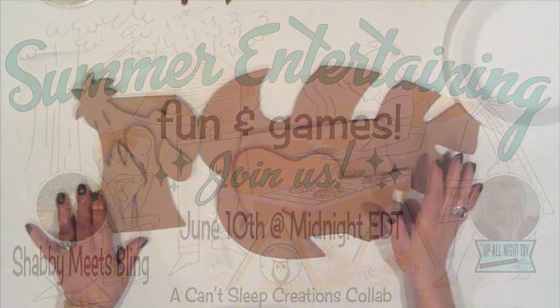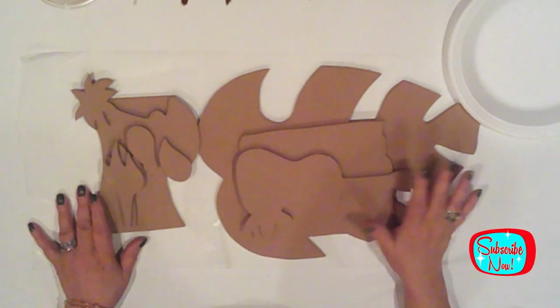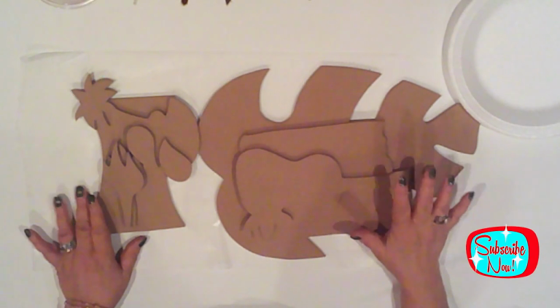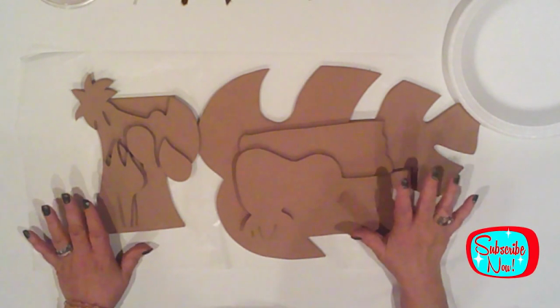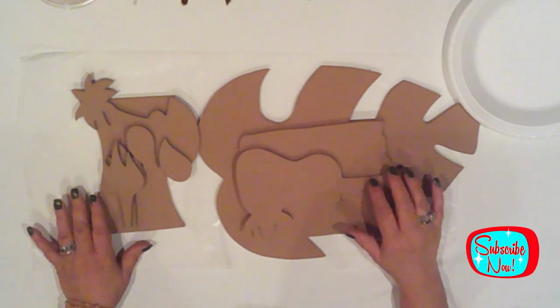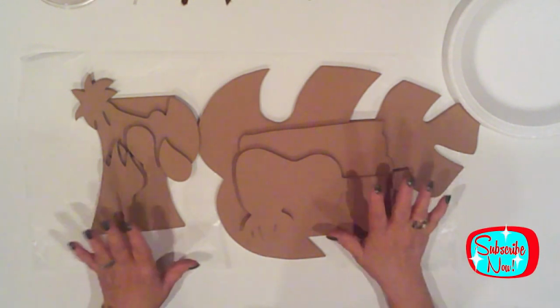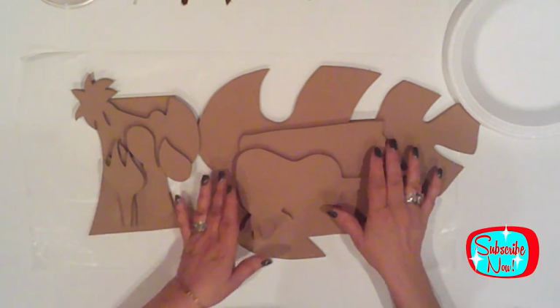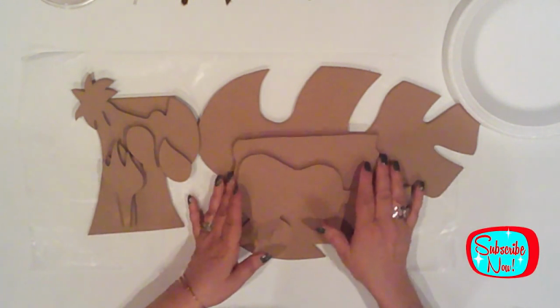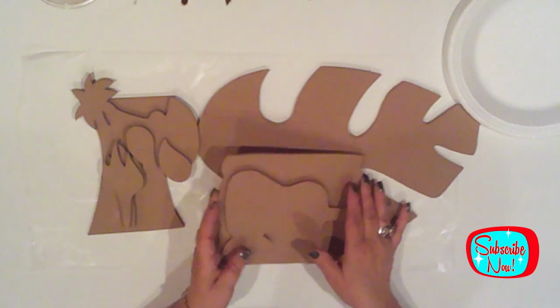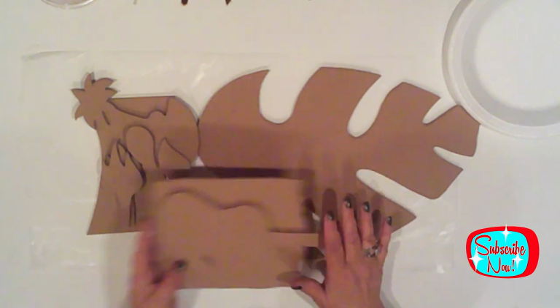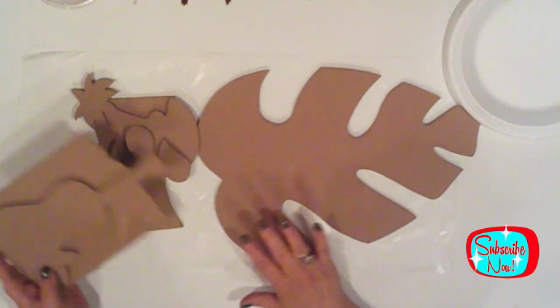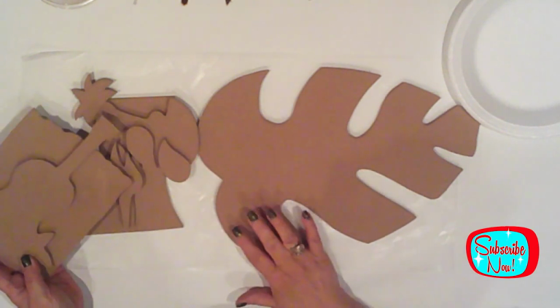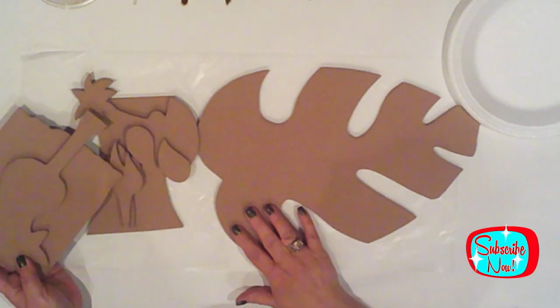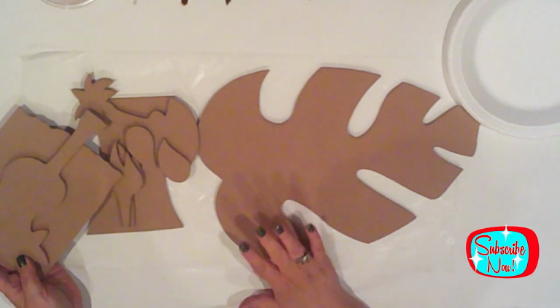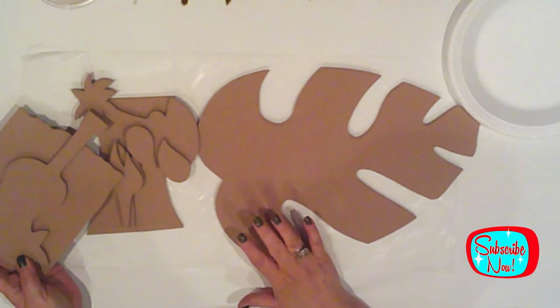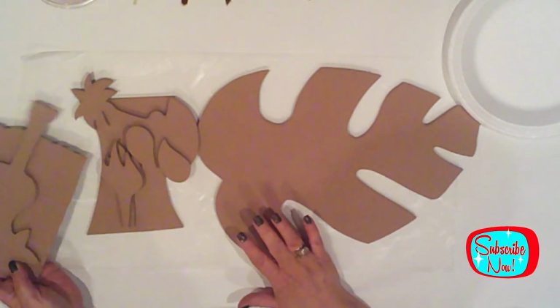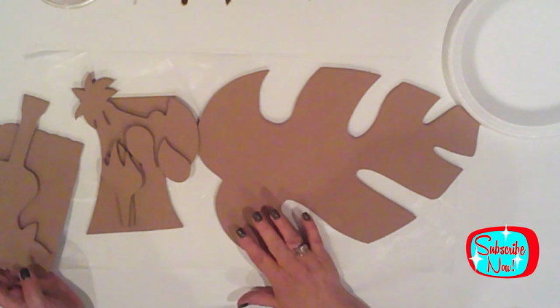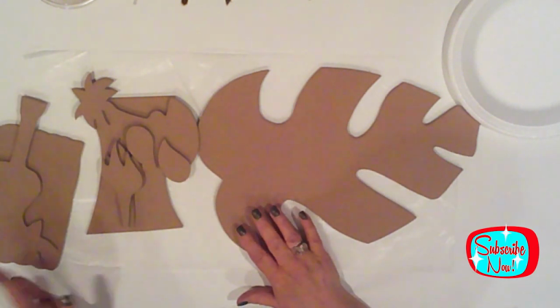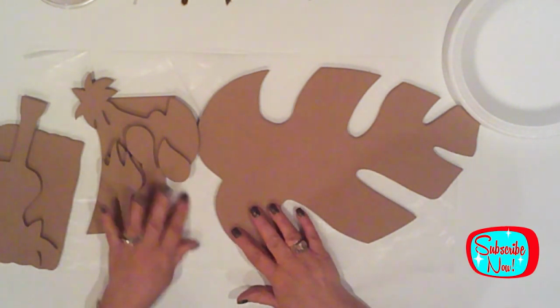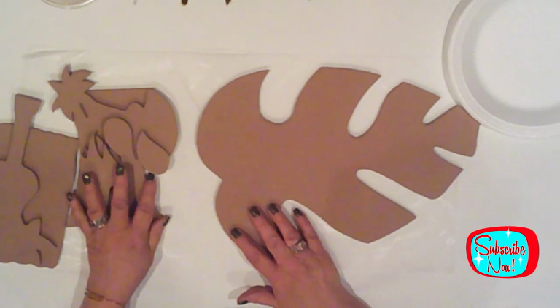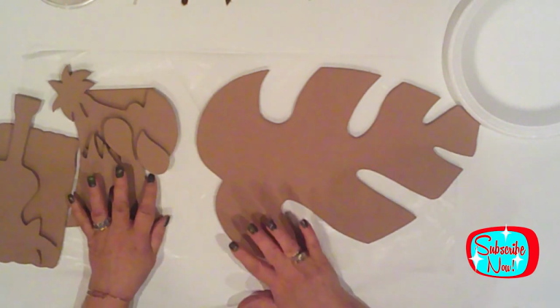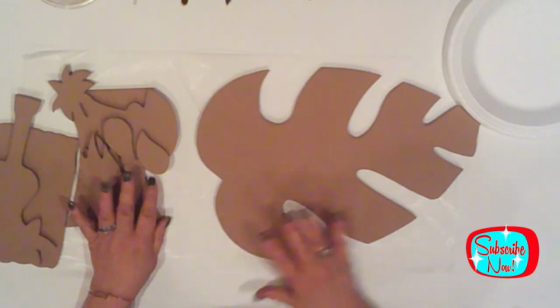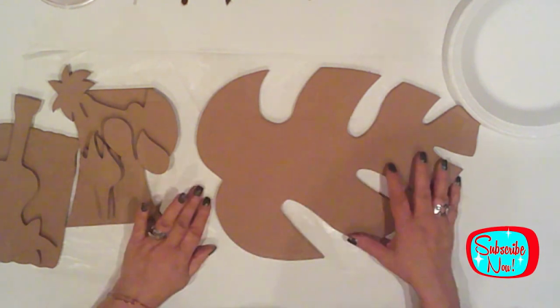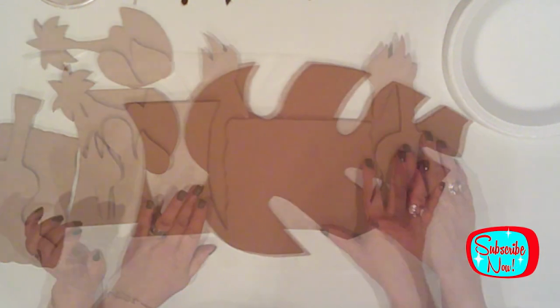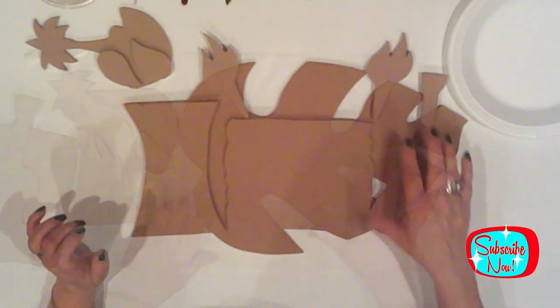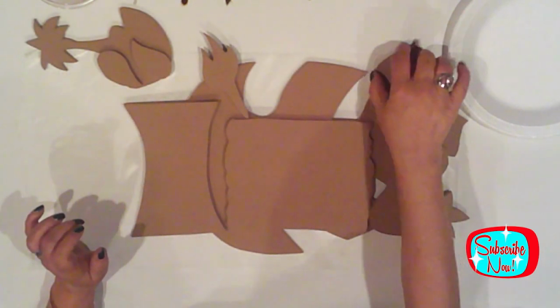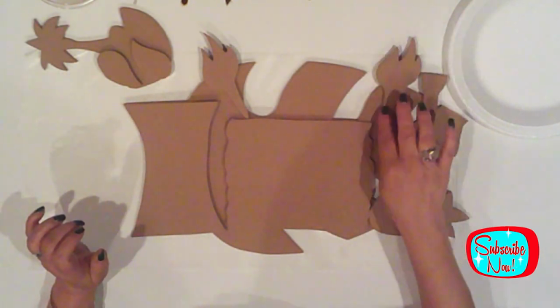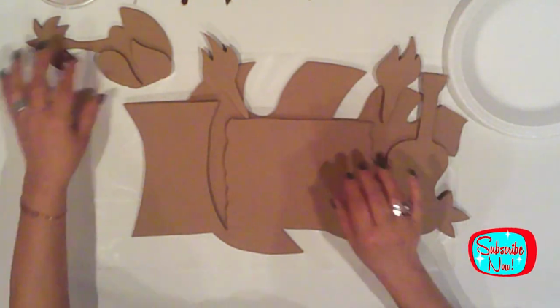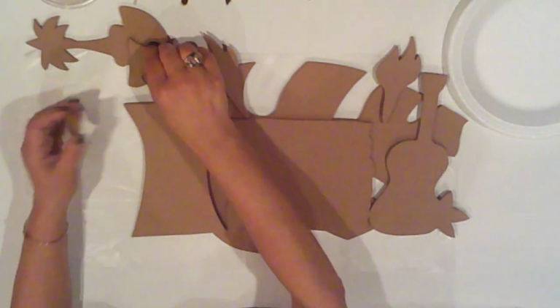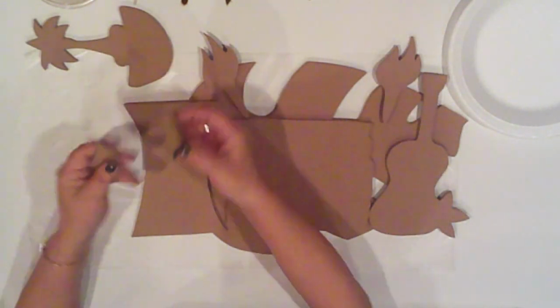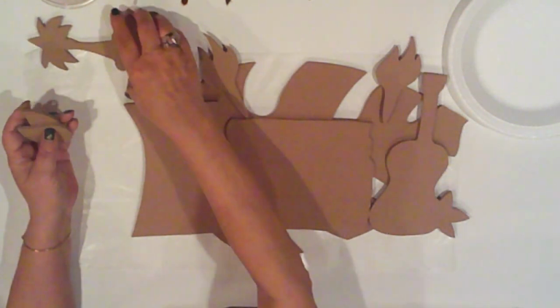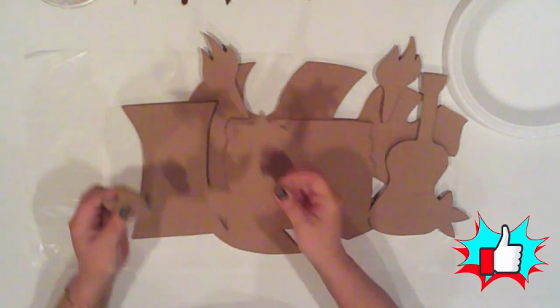I'm making a retro tiki bar sign. These are for my friend Jen, who's having a graduation luau for her daughter. There are several pieces to this sign because I want it to be 3D. This is how it all fits together real quick.